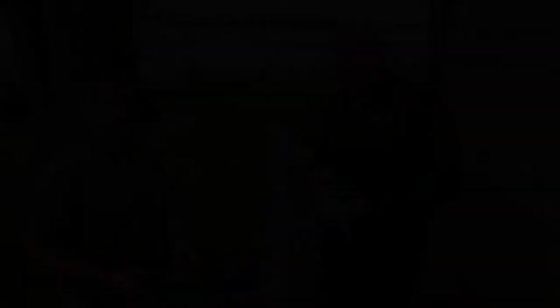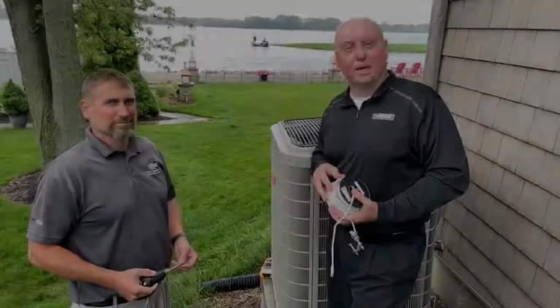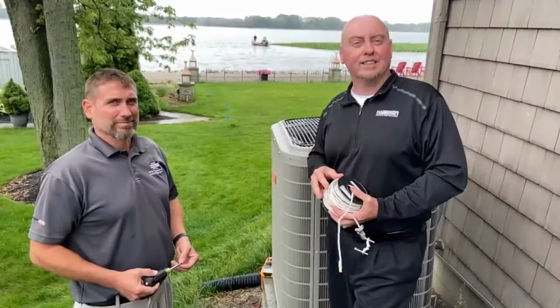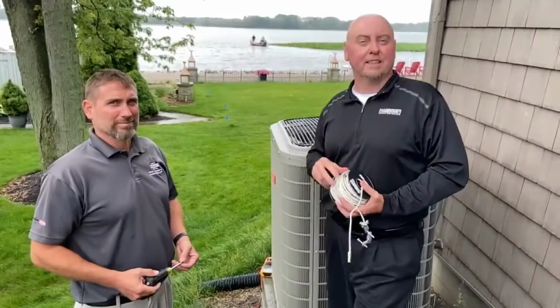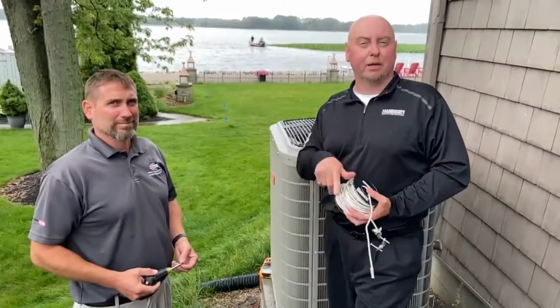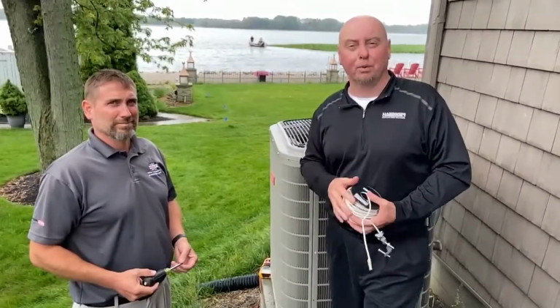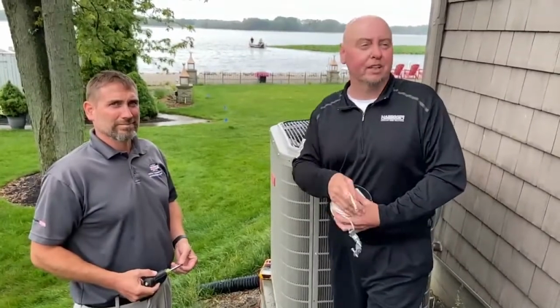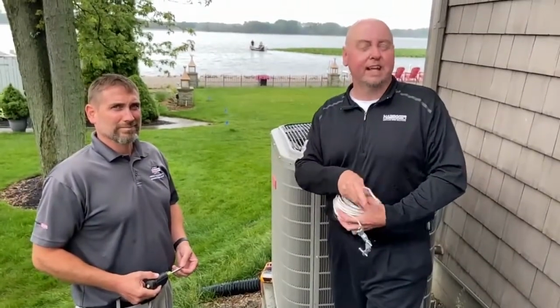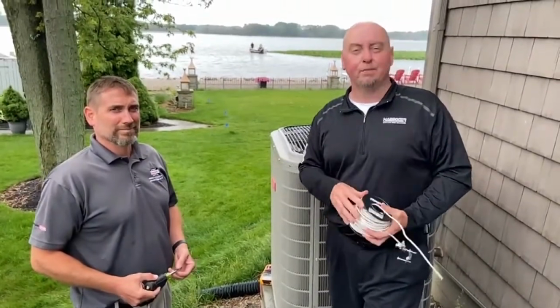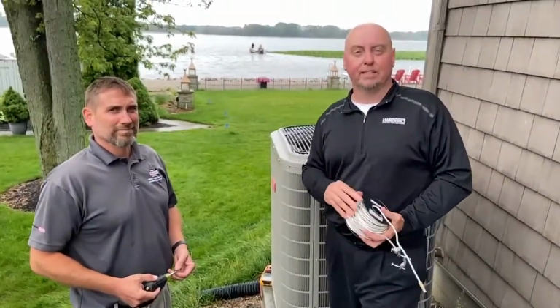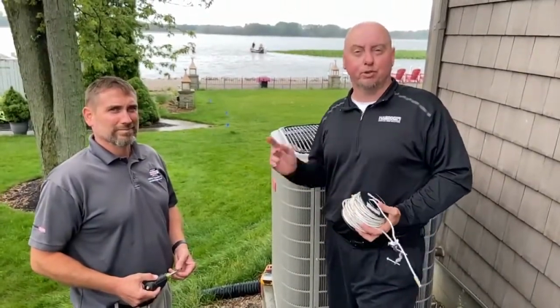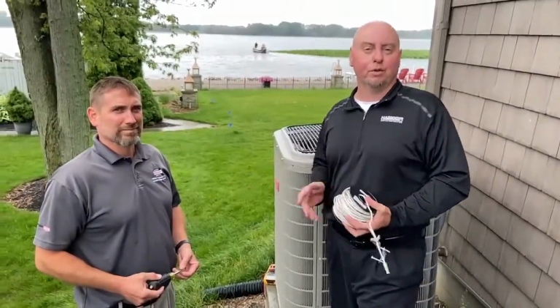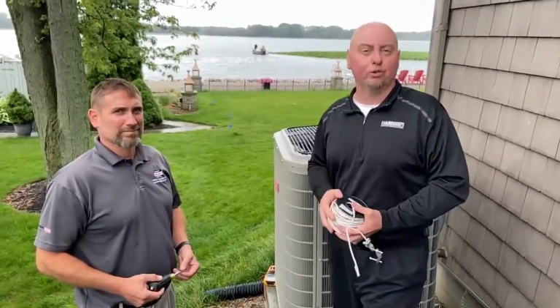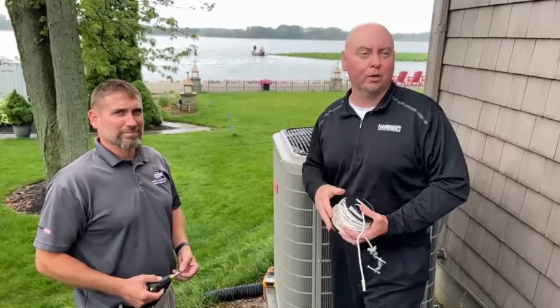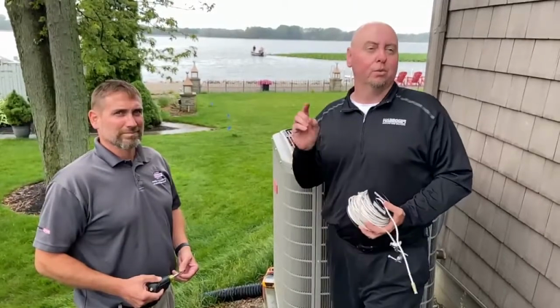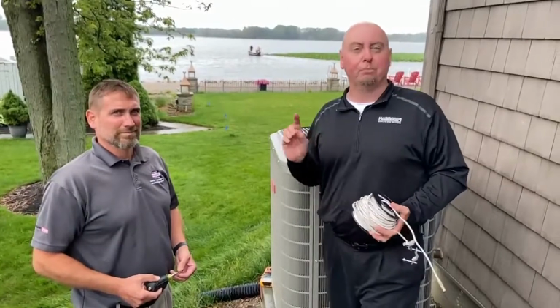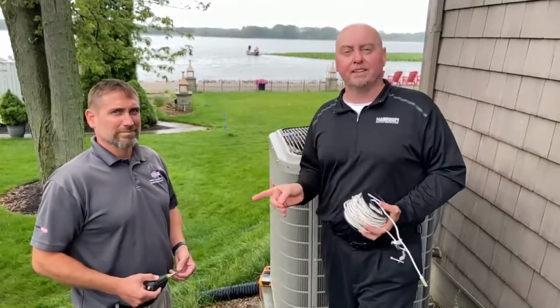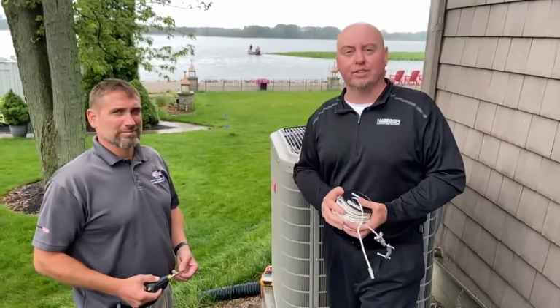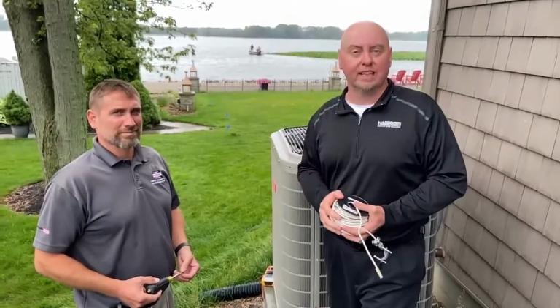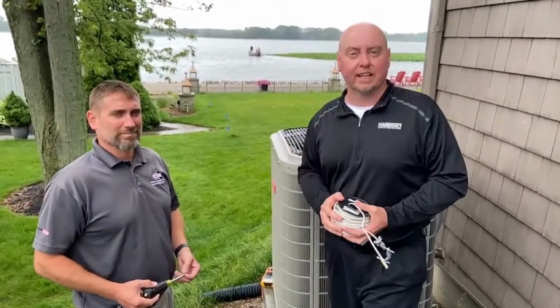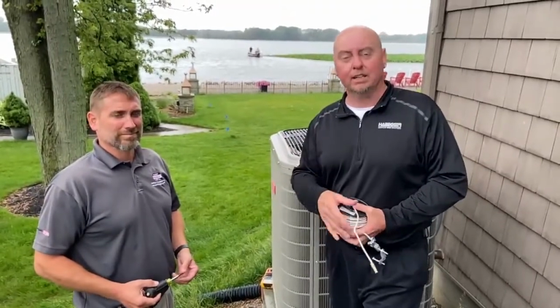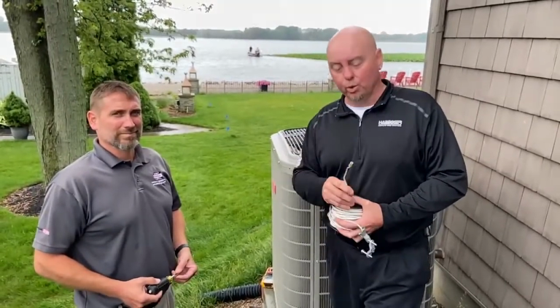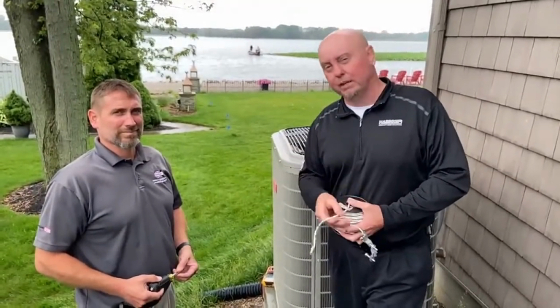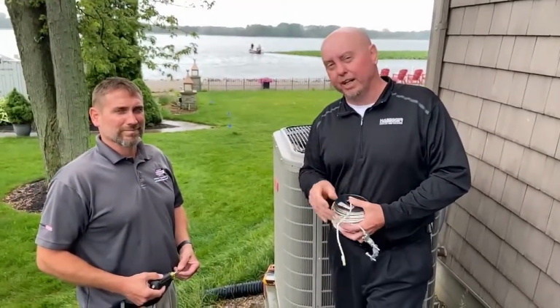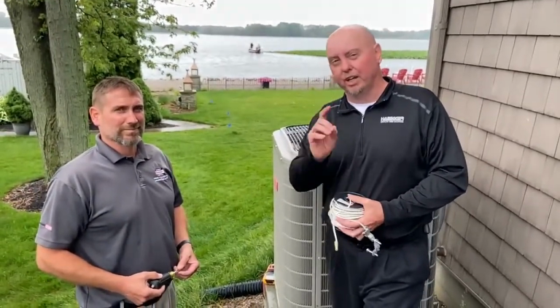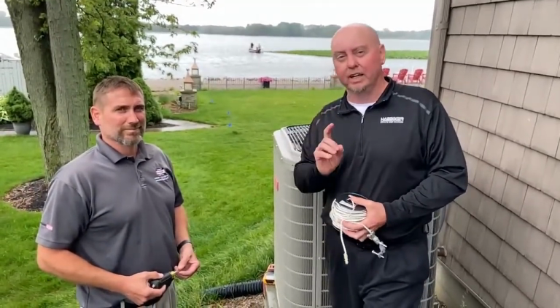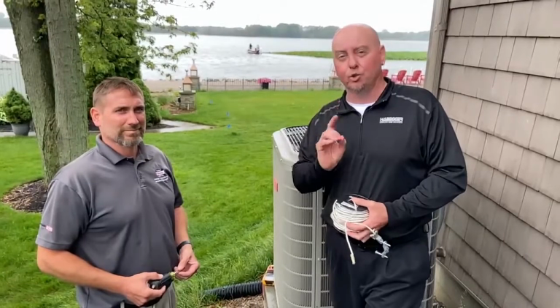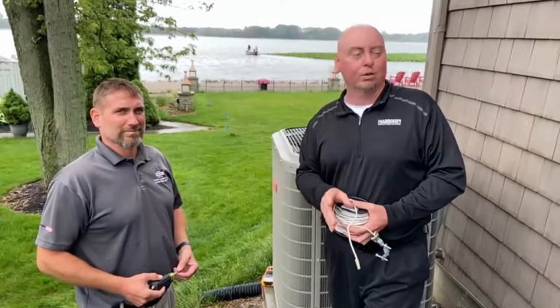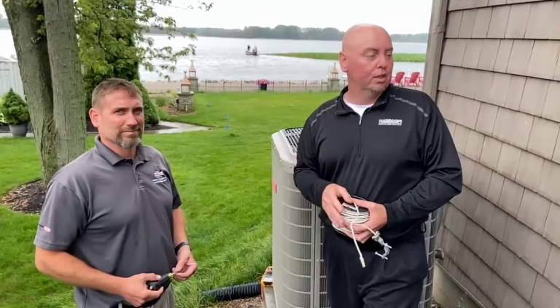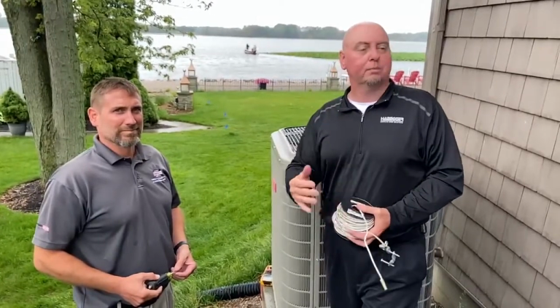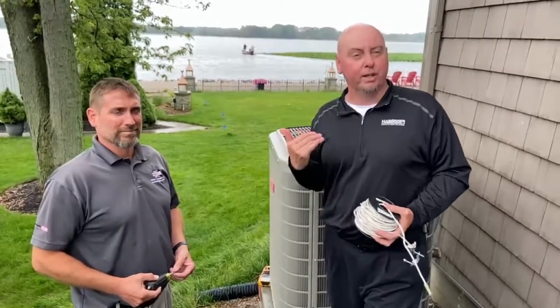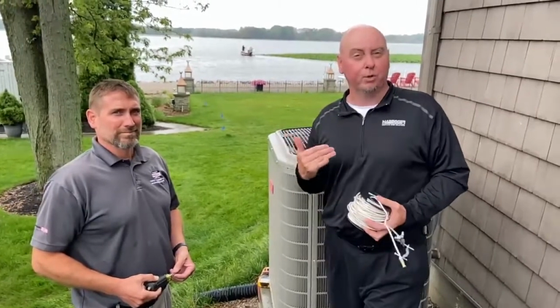Hey everybody, Sean Stapinski at the Hadbagger Corporation. Today with me is Dale Picciuto from Holder Sheet Metal, one of our BFAD dealers out in the Sandusky area. We're going to demonstrate how to check a ground on some of the communicating equipment.